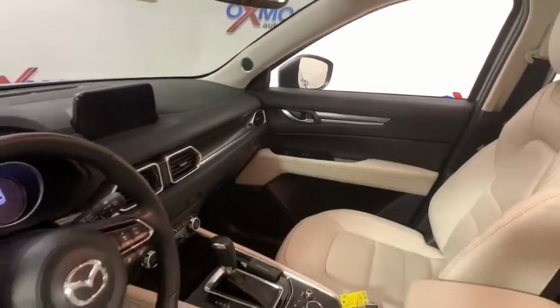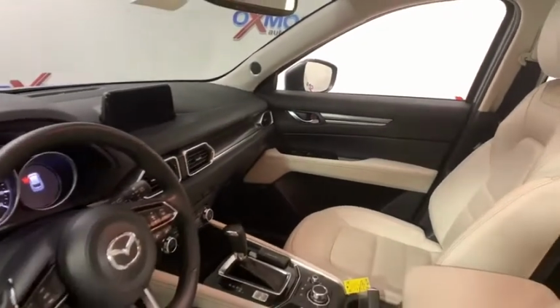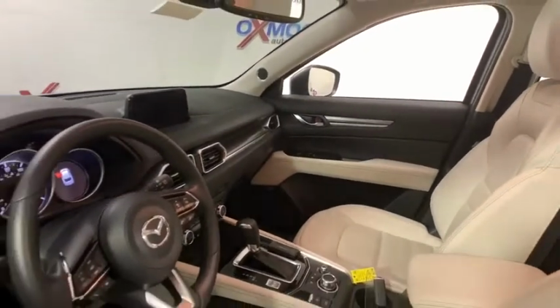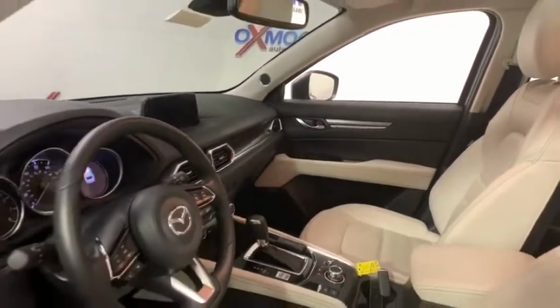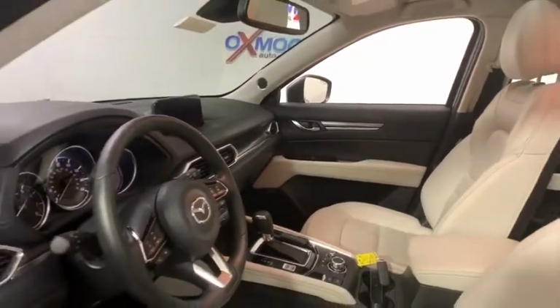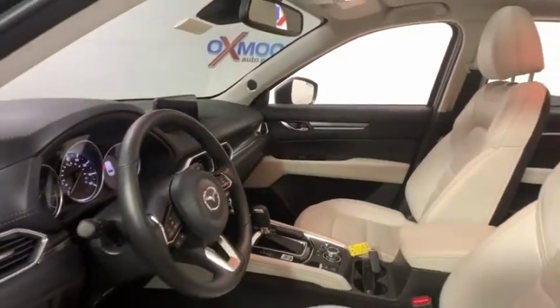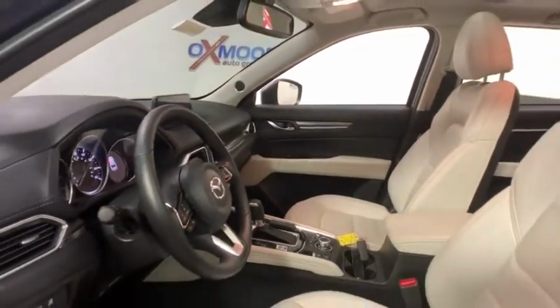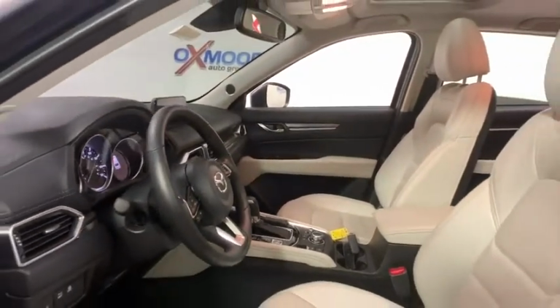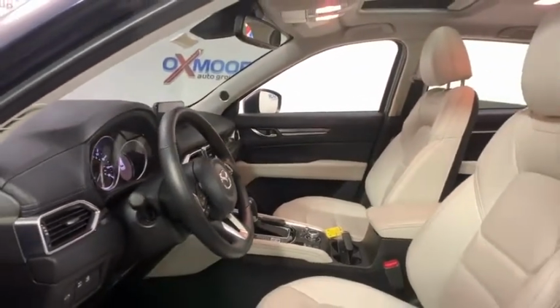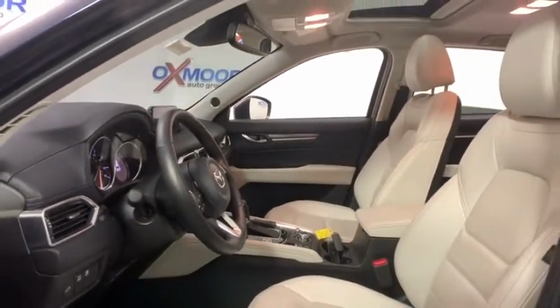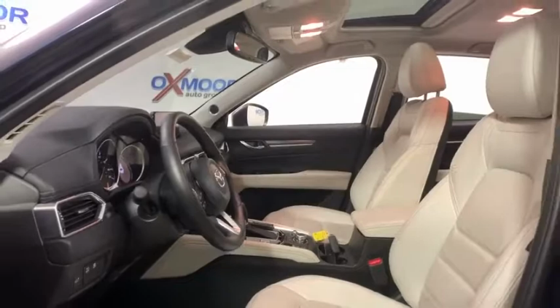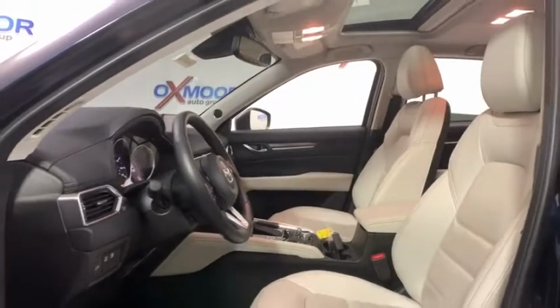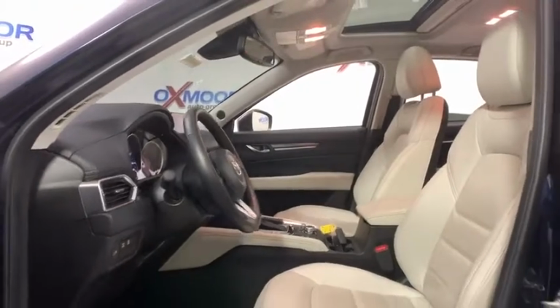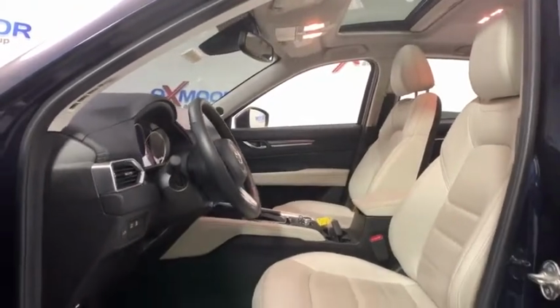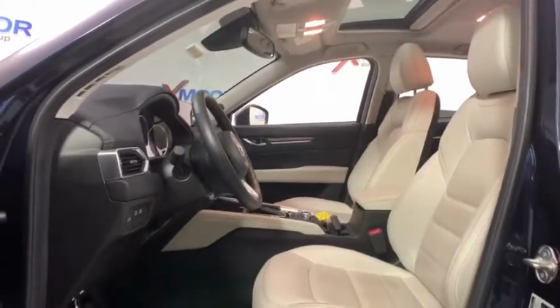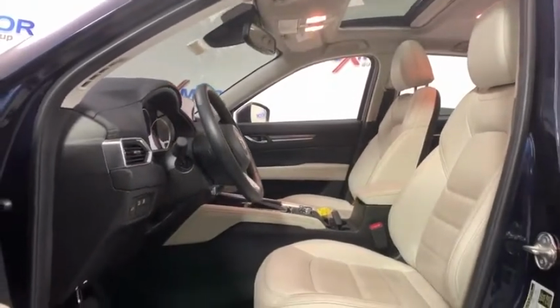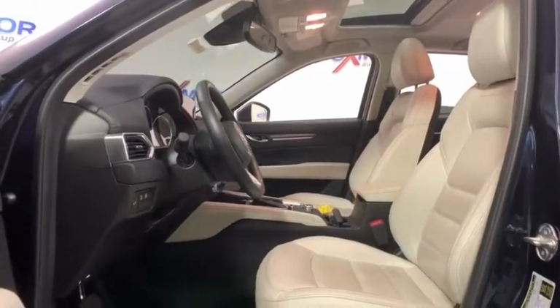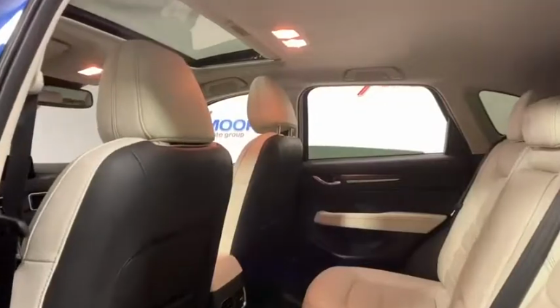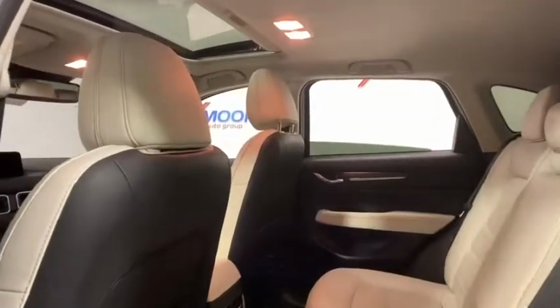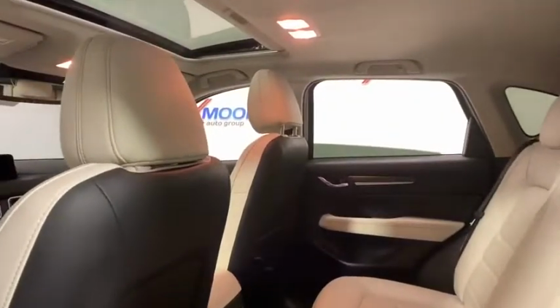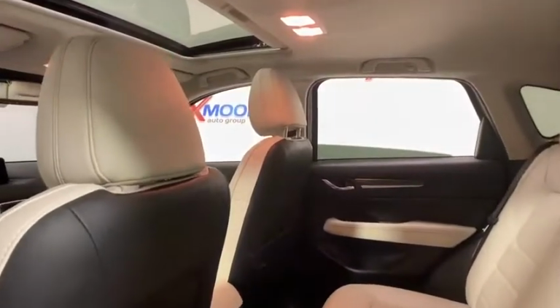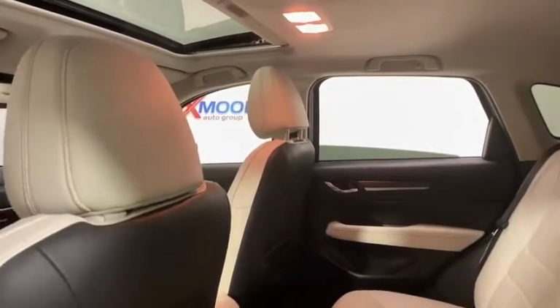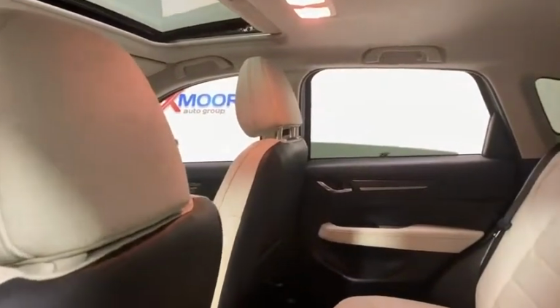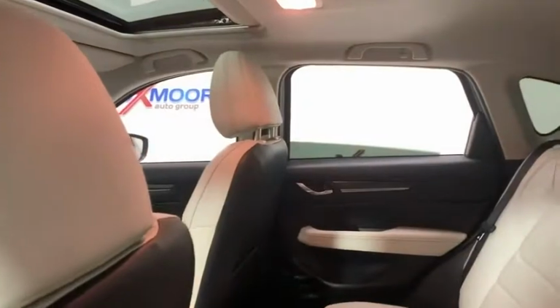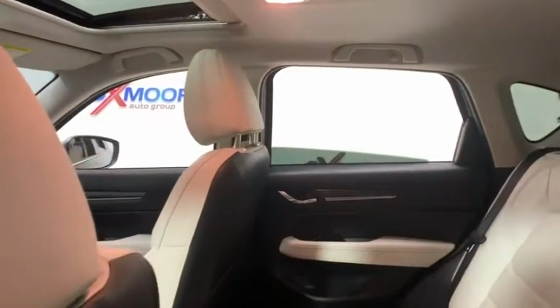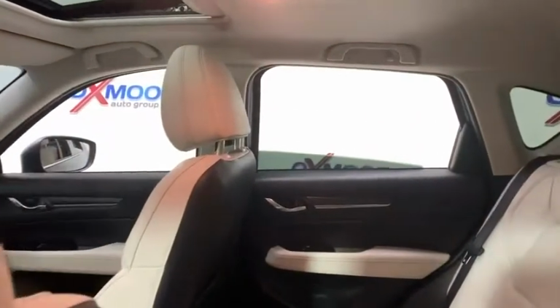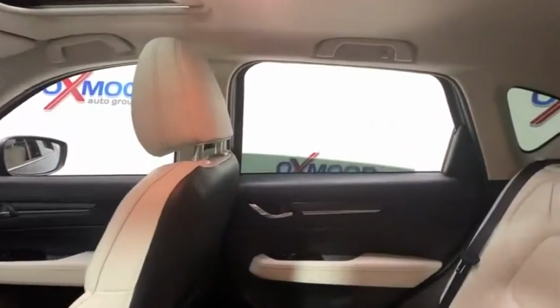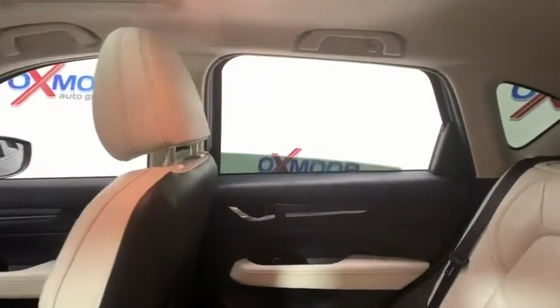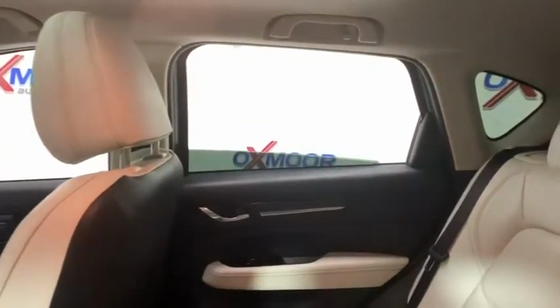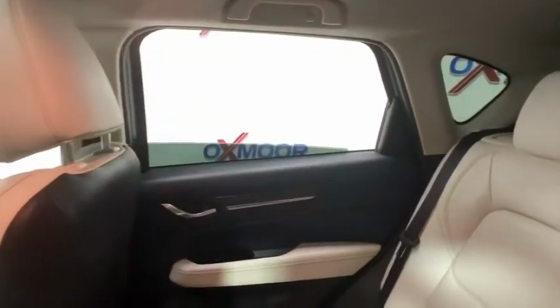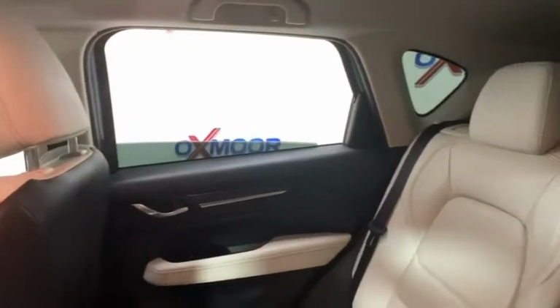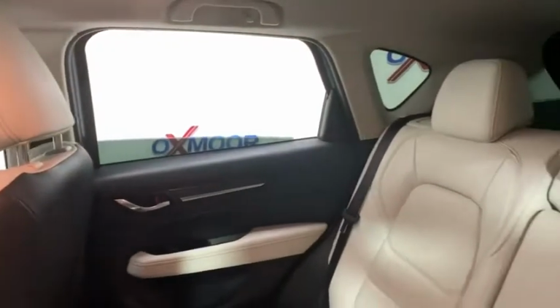Power passenger seat, navigation system, traction control, power liftgate, dual airbags, power steering, four-wheel disc brakes, fog lights, power windows, electronic stability control.